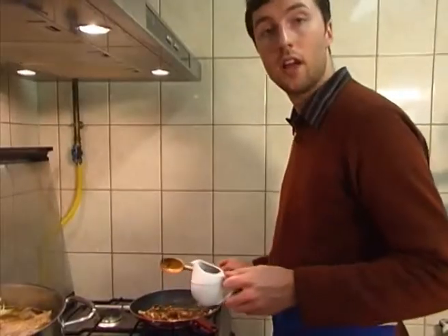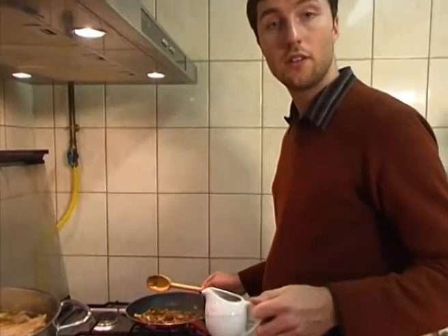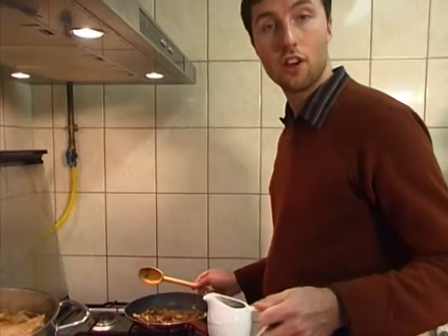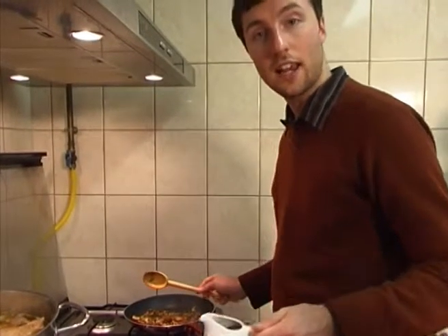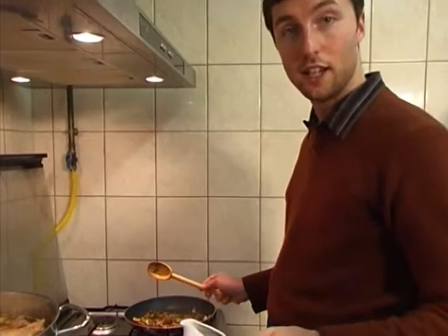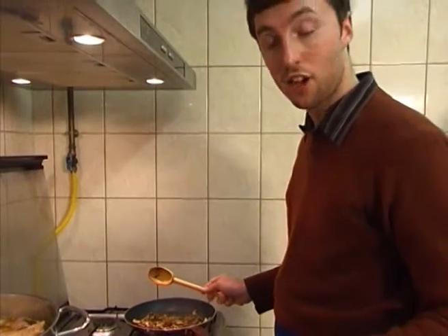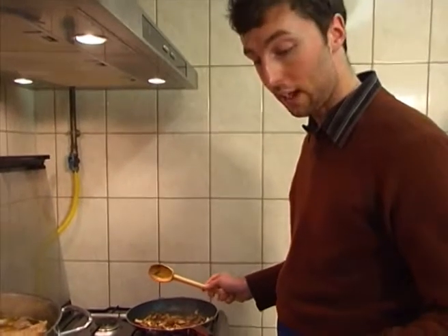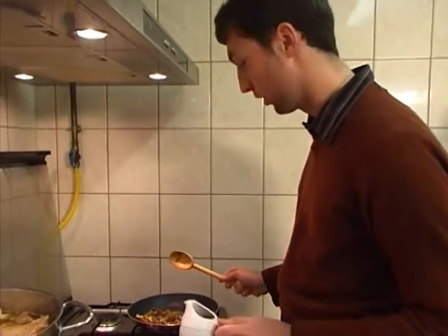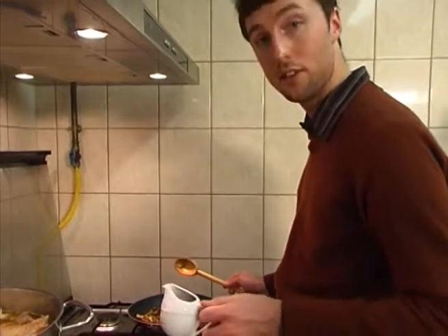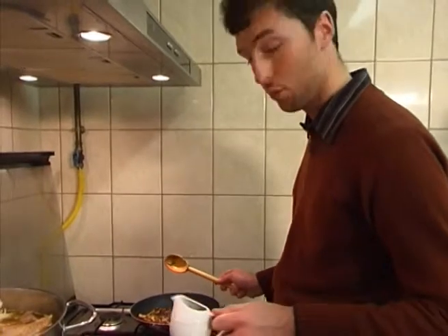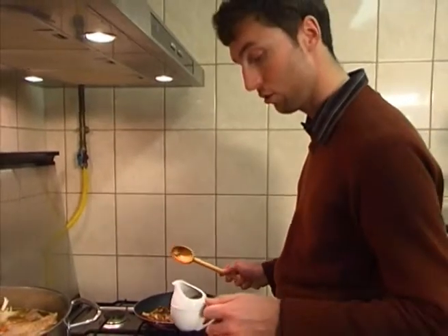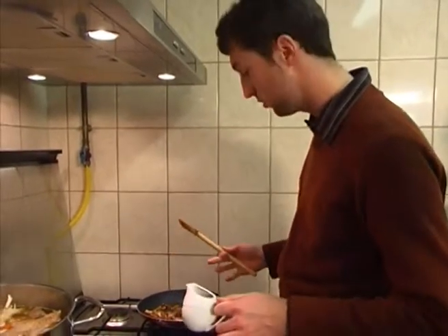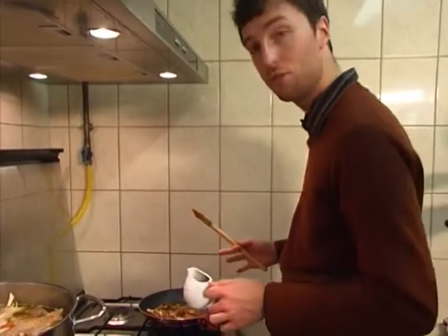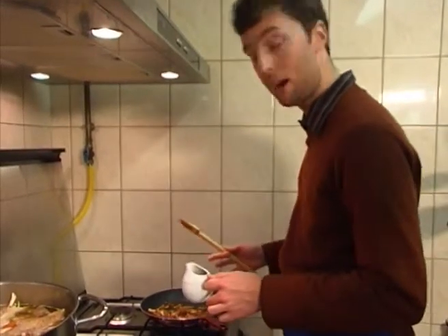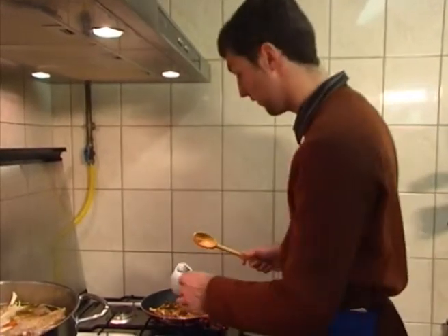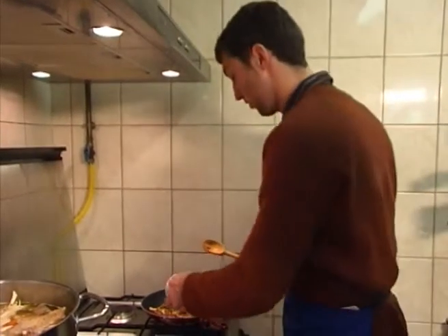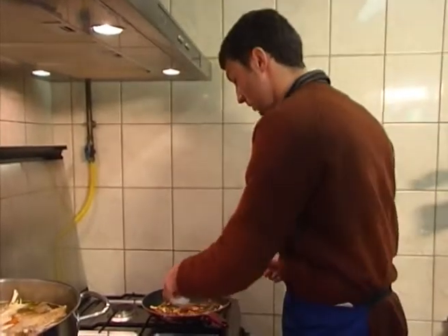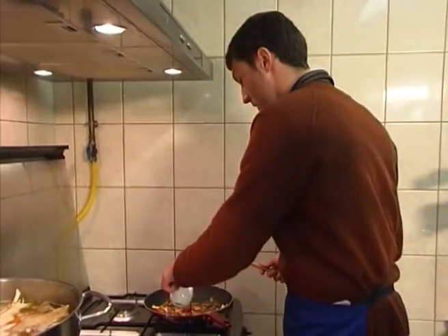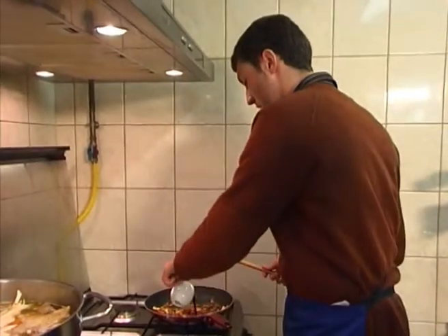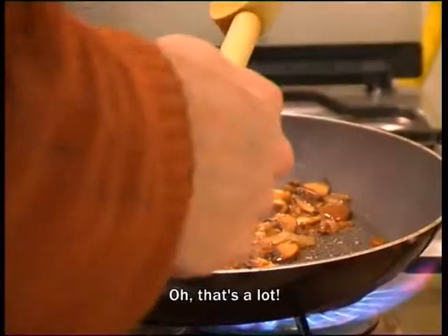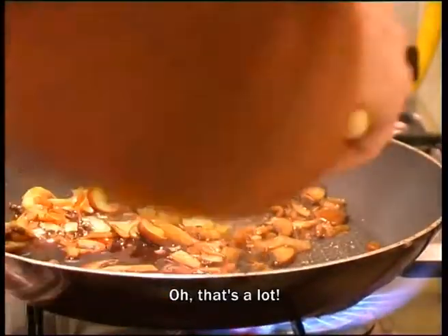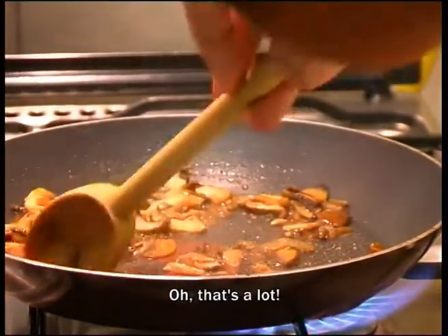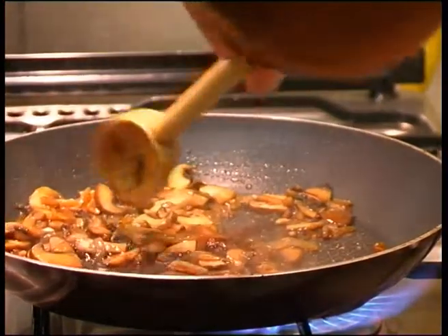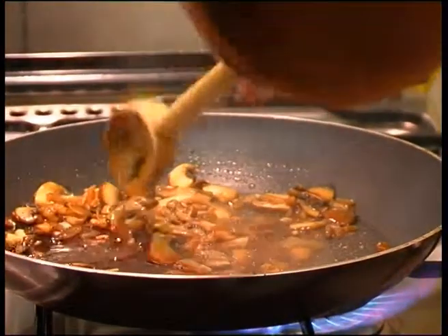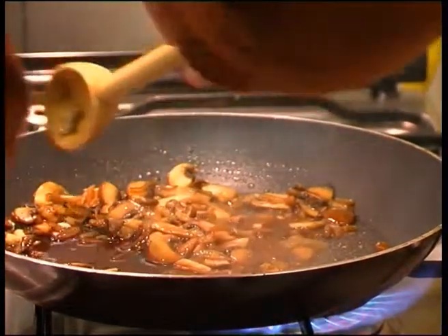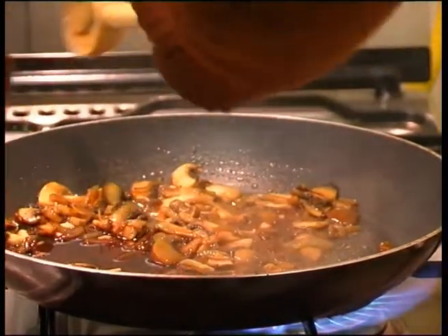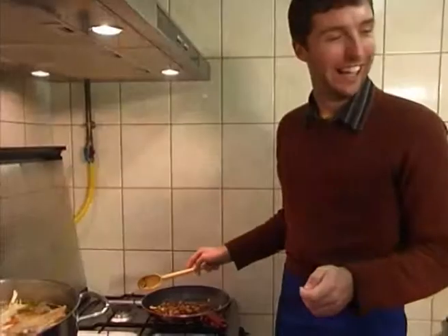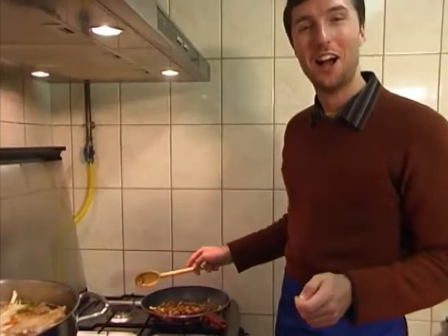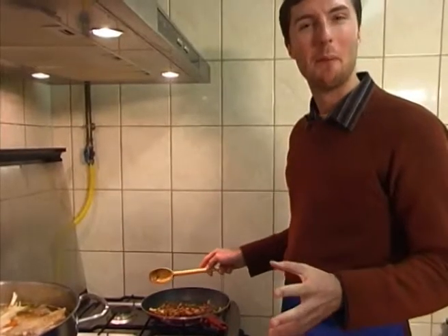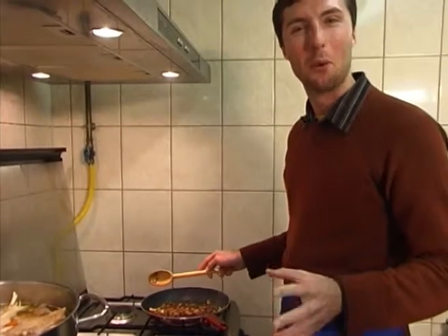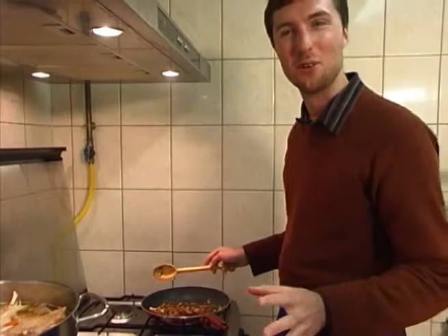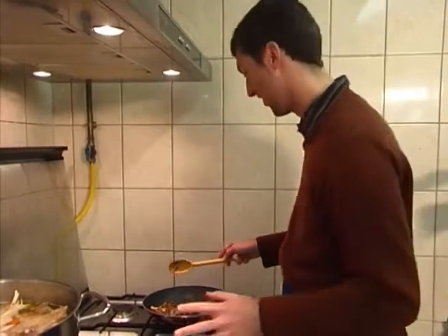Now, to give it the strong kind of taste that you really need to go with game, we're just going to put in some red wine — not too much, just enough to really bring out the flavour of the mushrooms. Might have just put way too much in there.